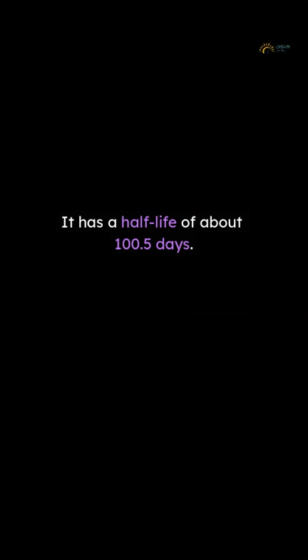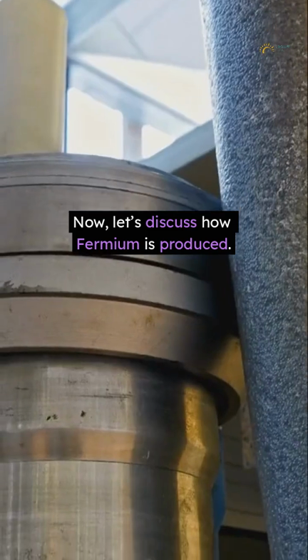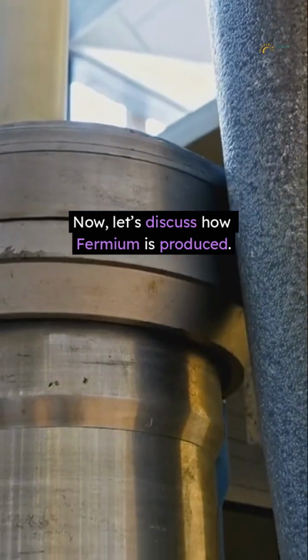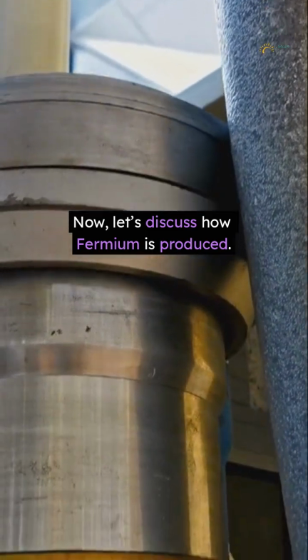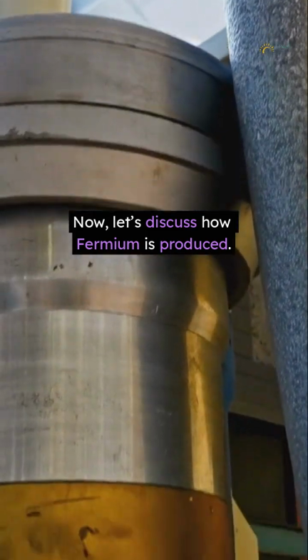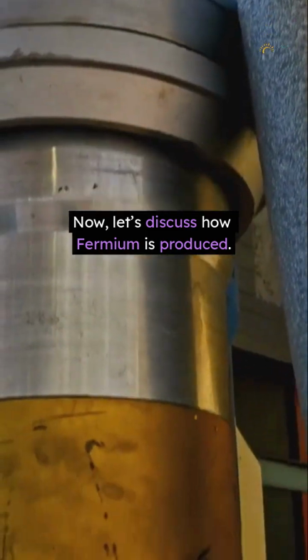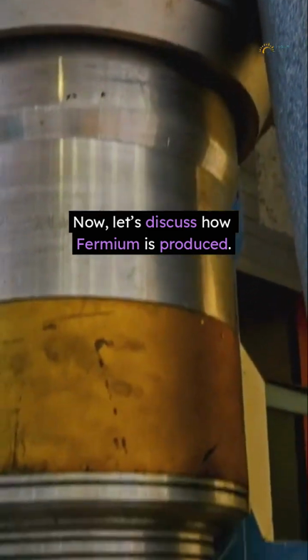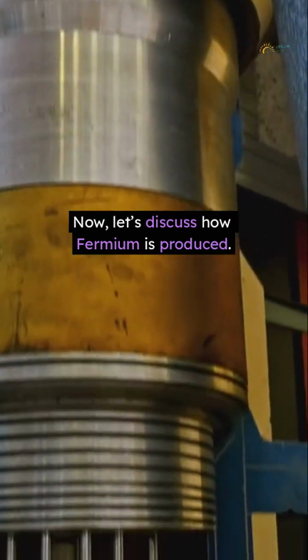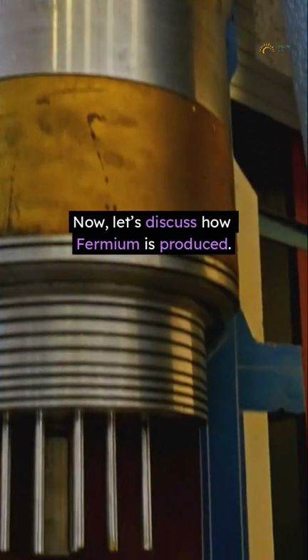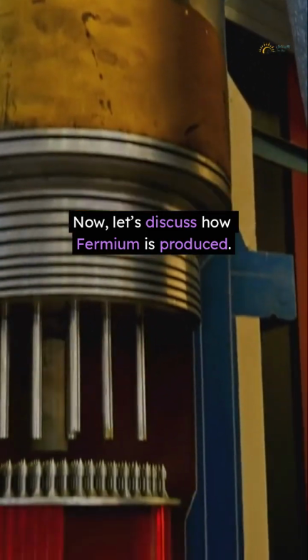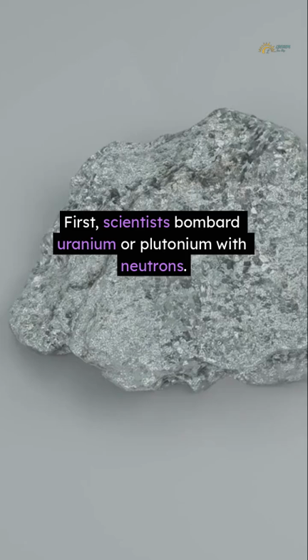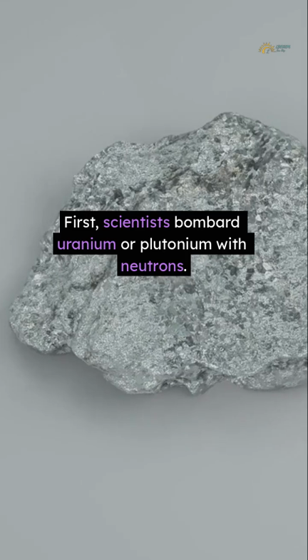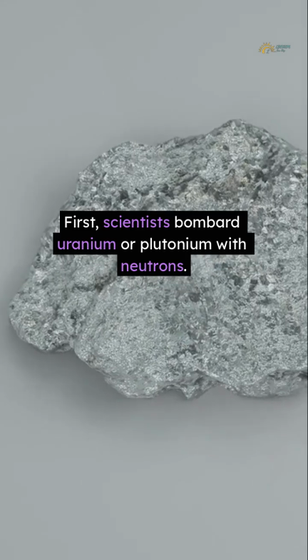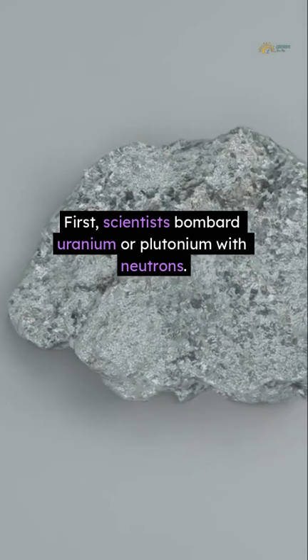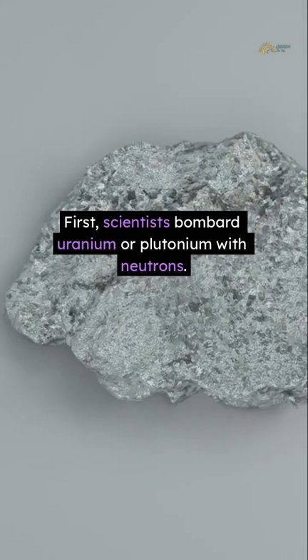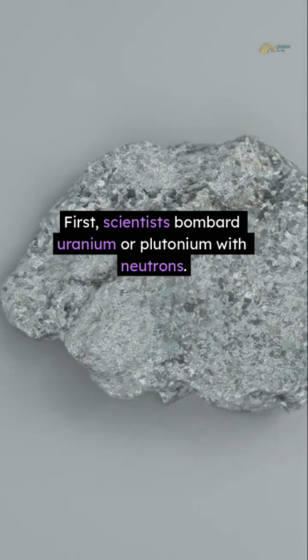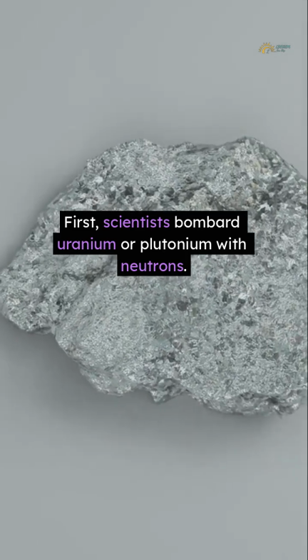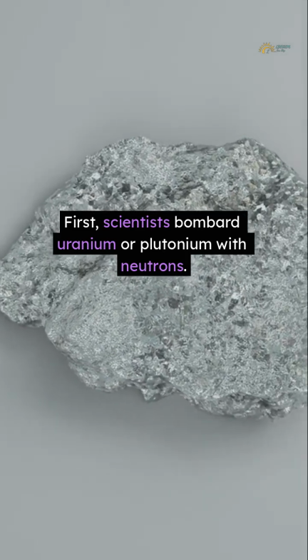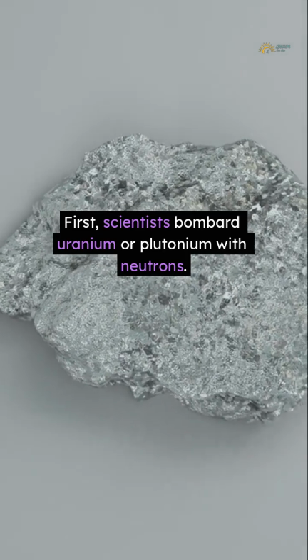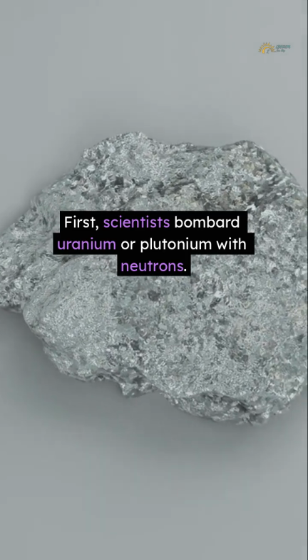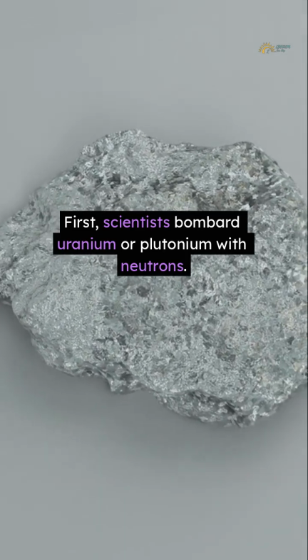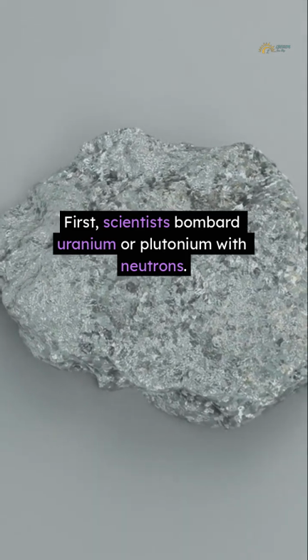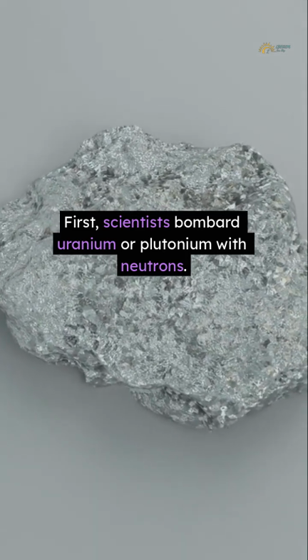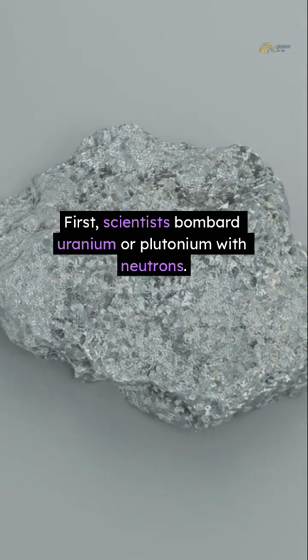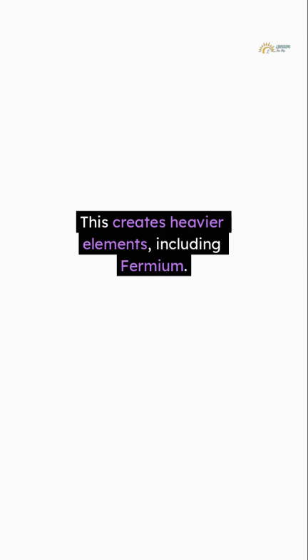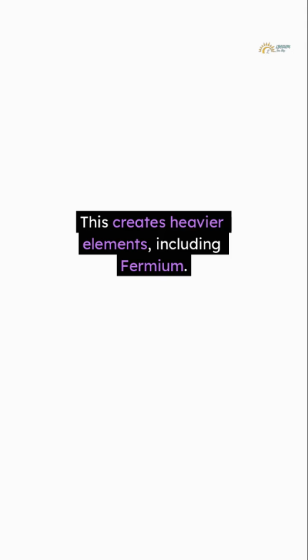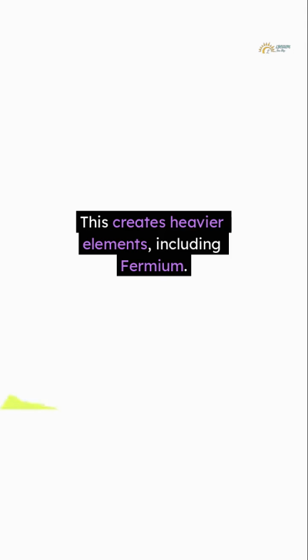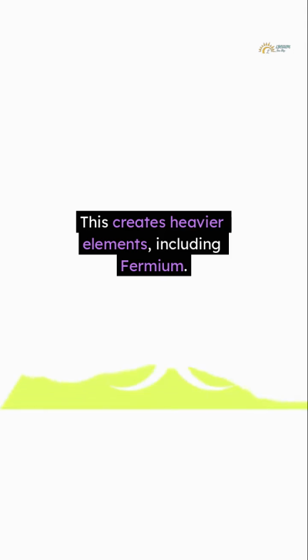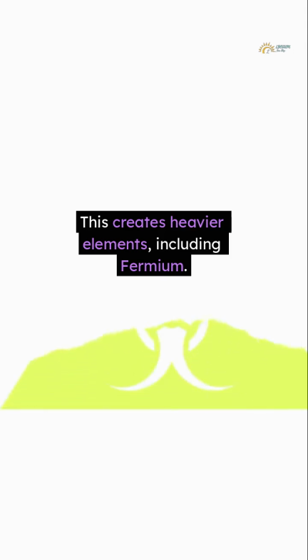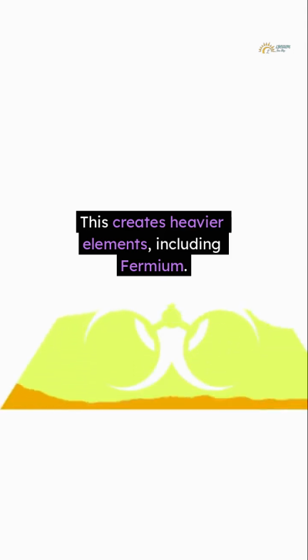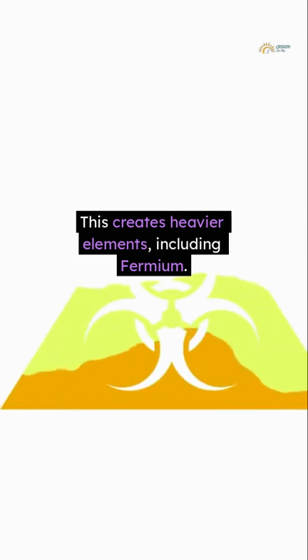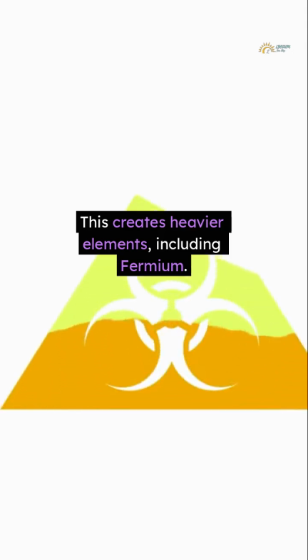Now let's discuss how fermium is produced. First, scientists bombard uranium or plutonium with neutrons. This creates heavier elements, including fermium.